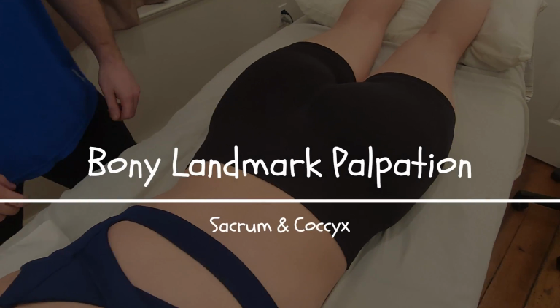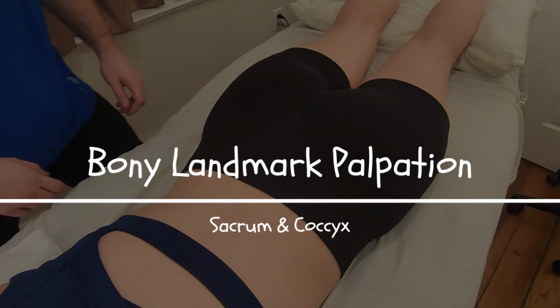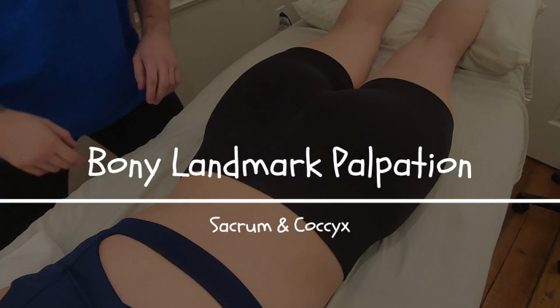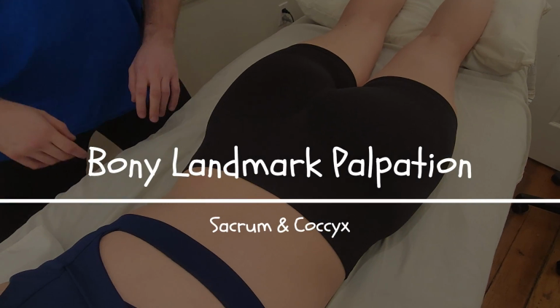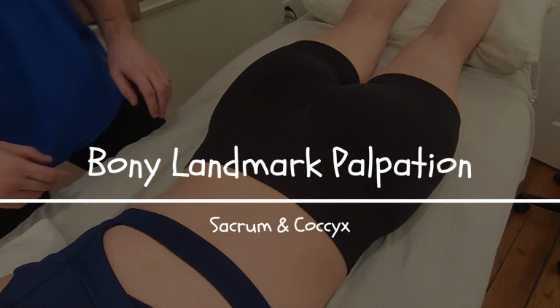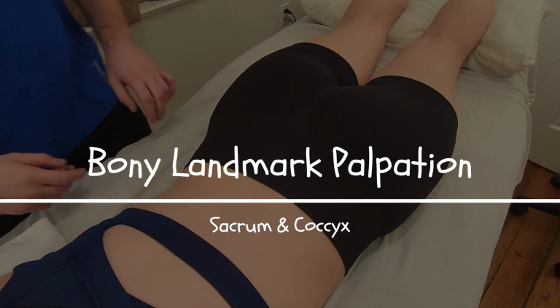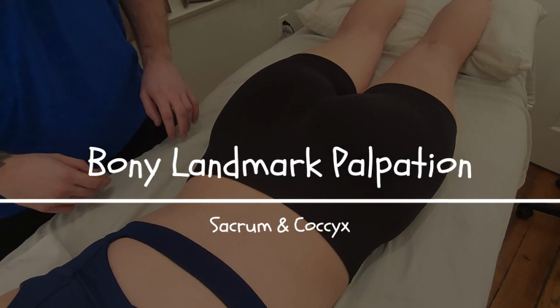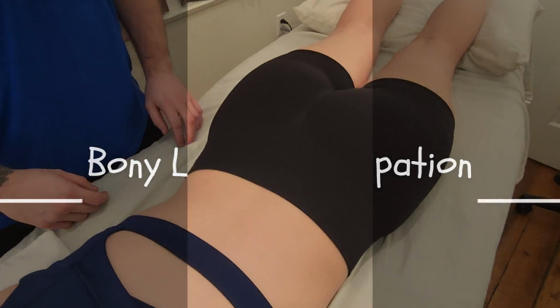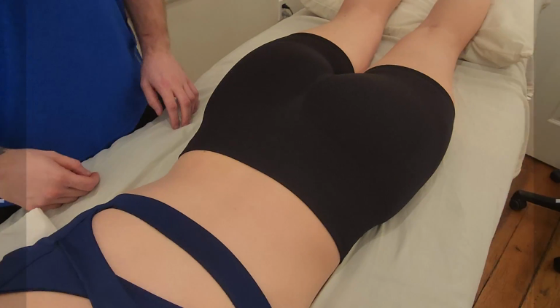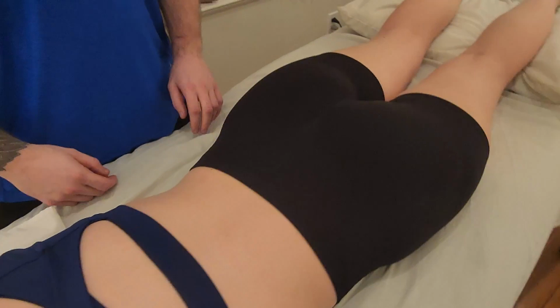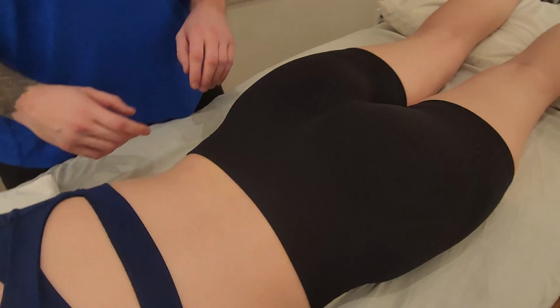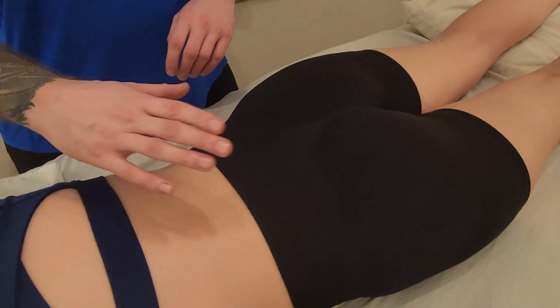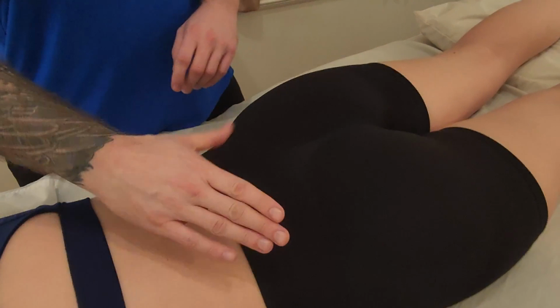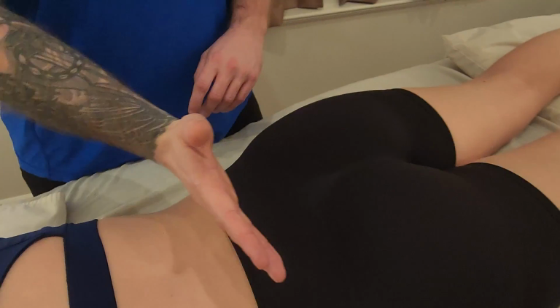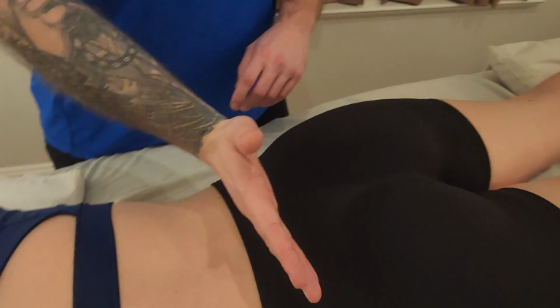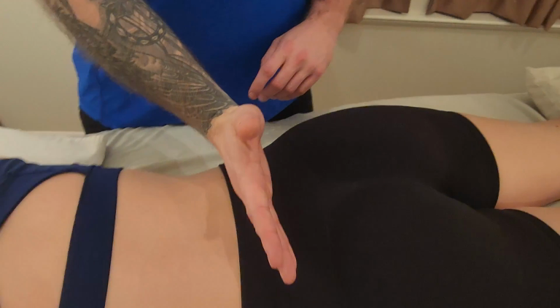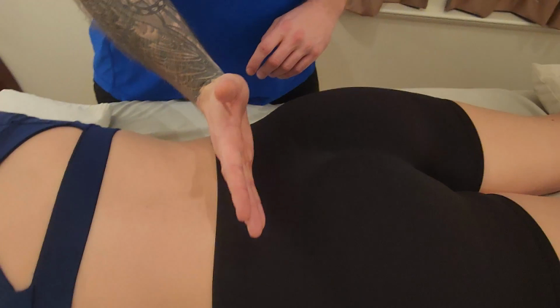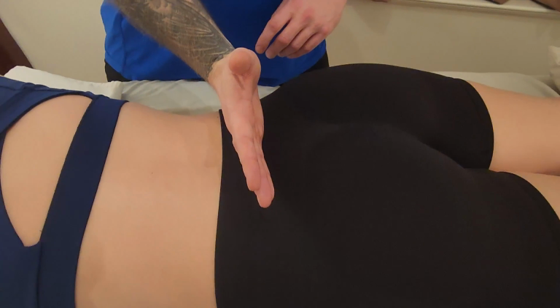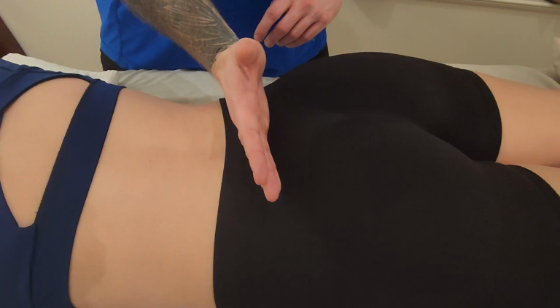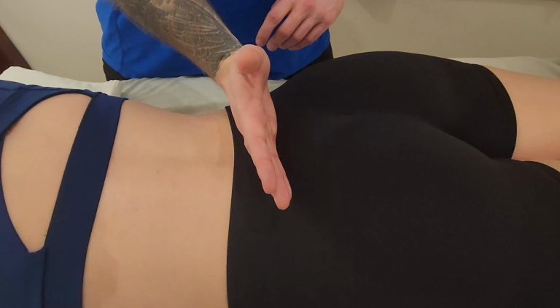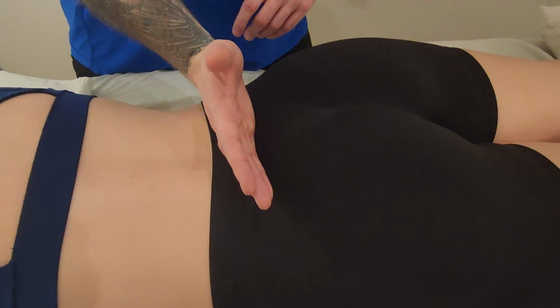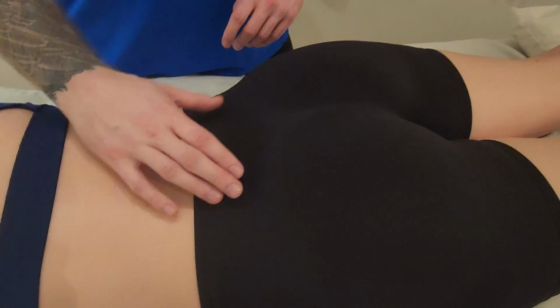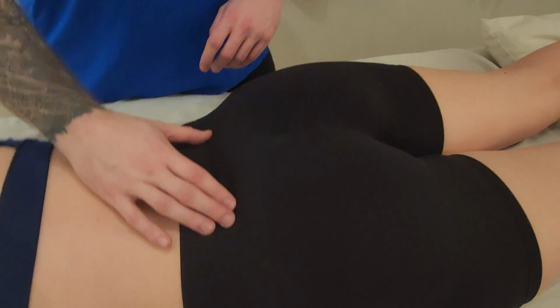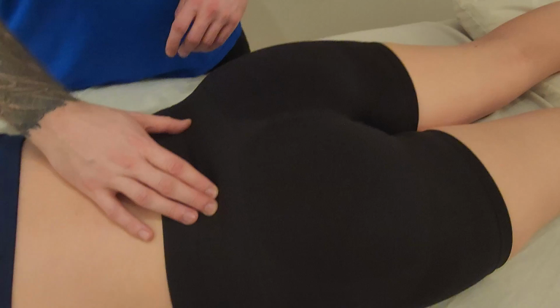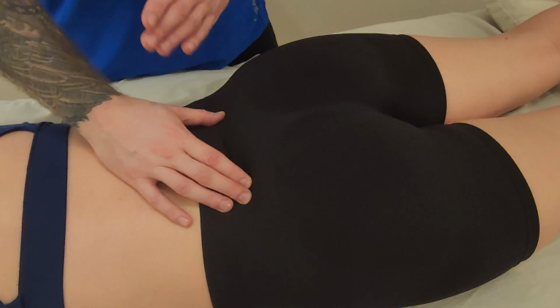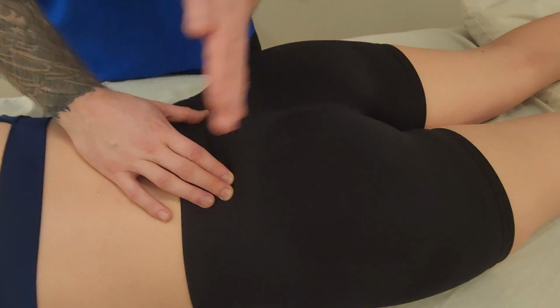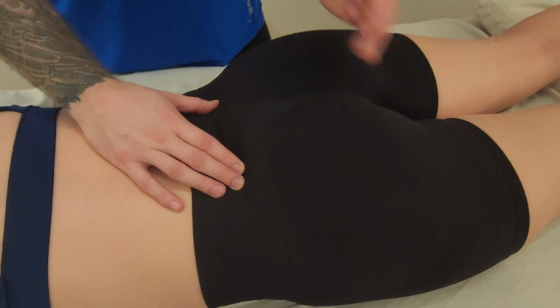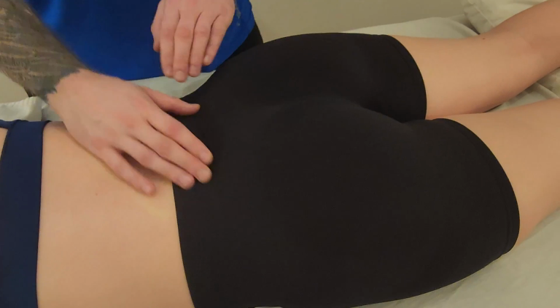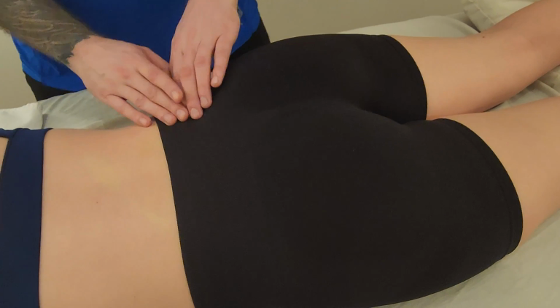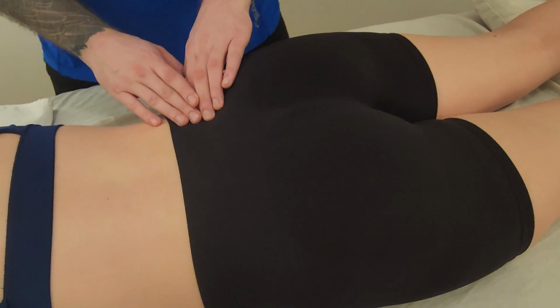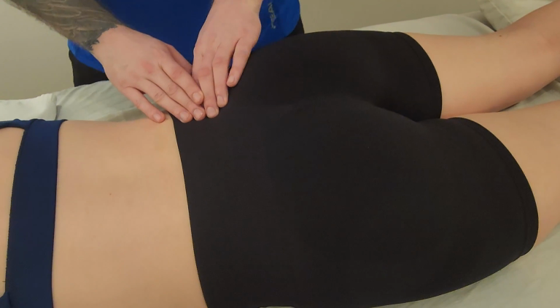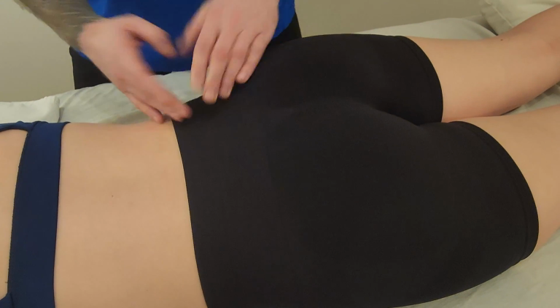We're going to be palpating the sacrum as well as the coccyx in this video. We're going to start by orienting to the top, which is also known as the base, the more upper portion, and then we'll work our way towards the apex, which is the bottom.